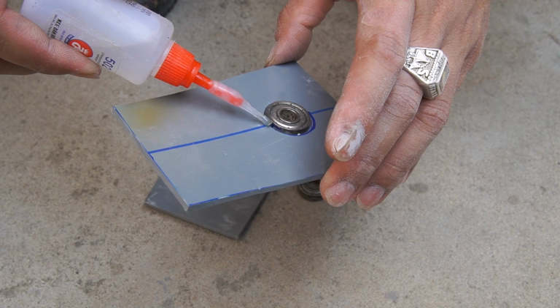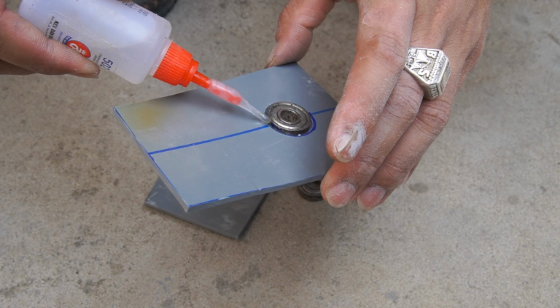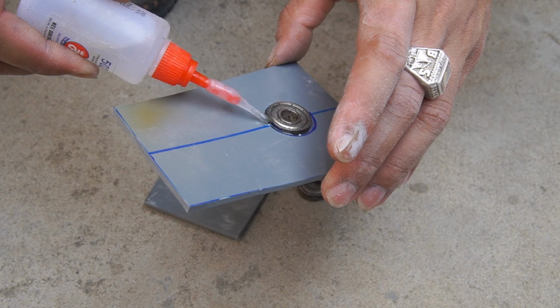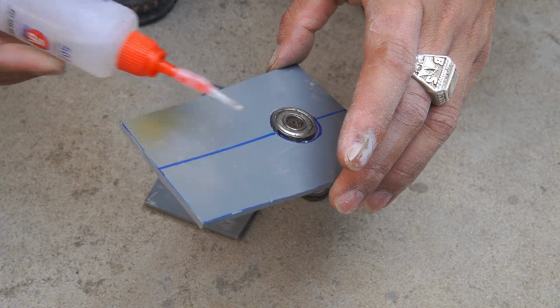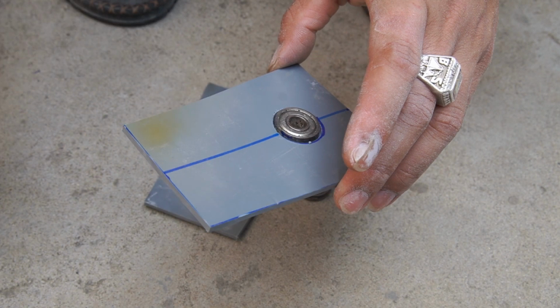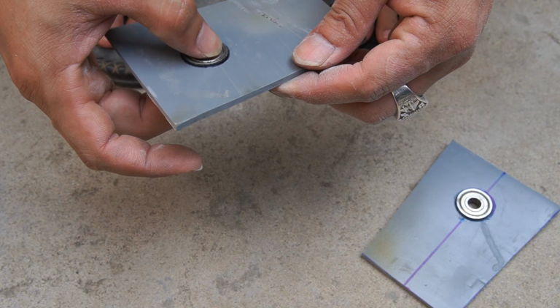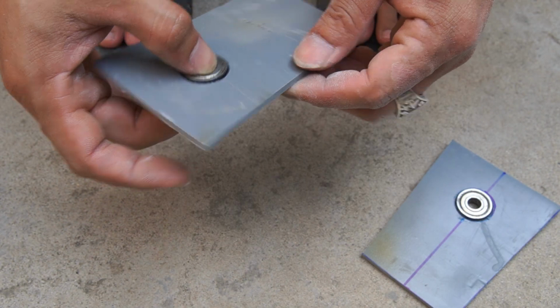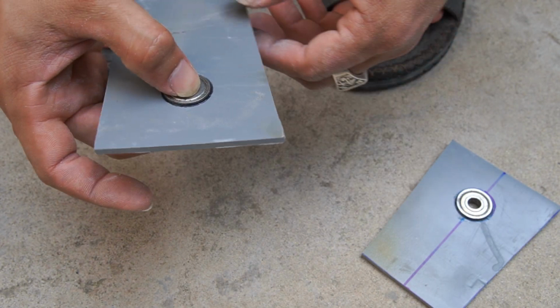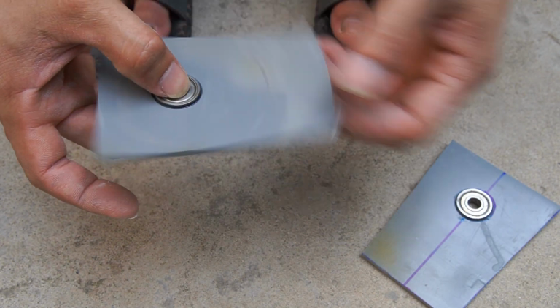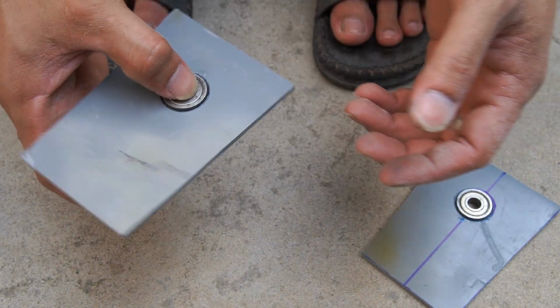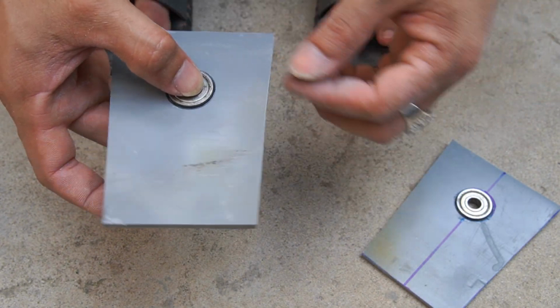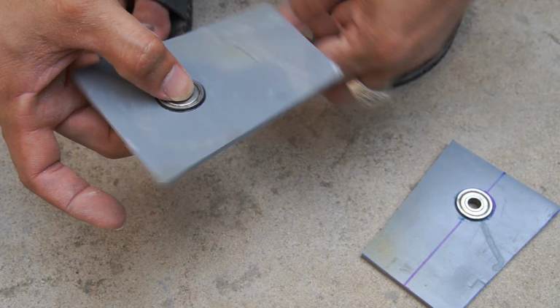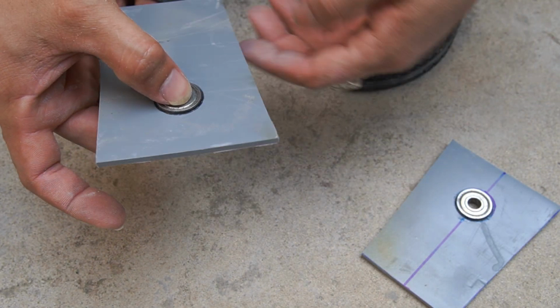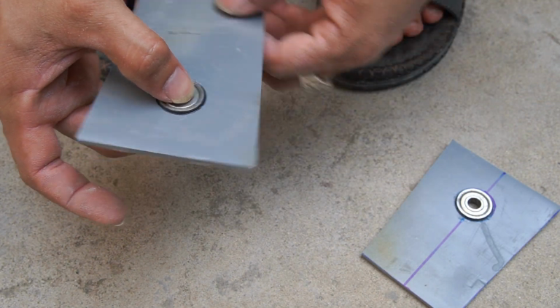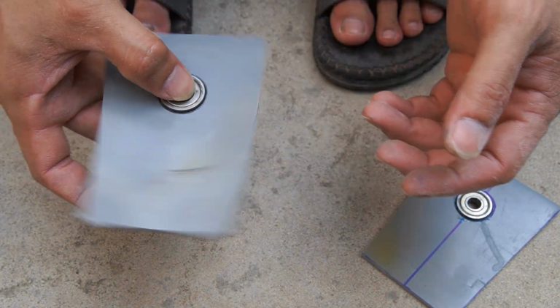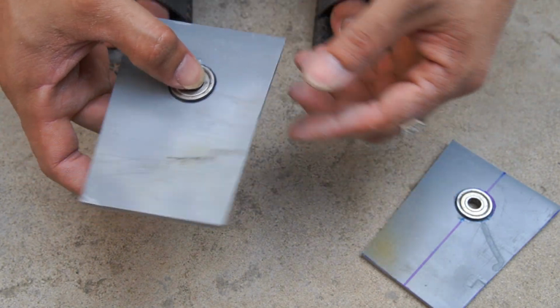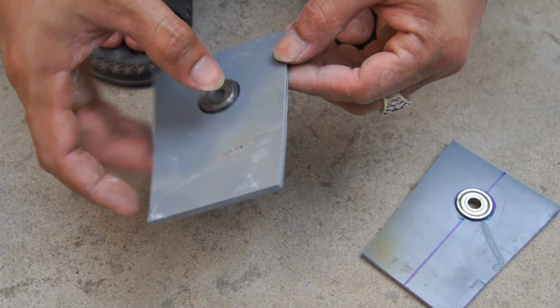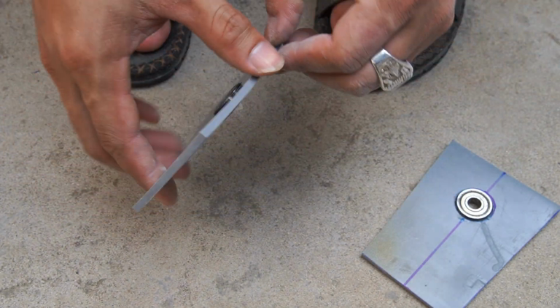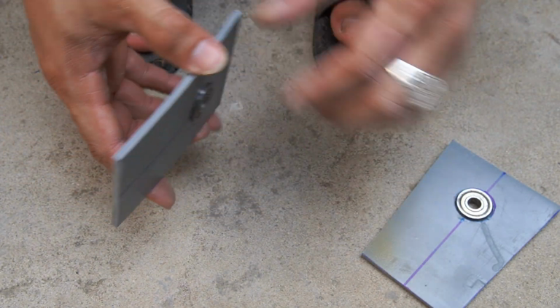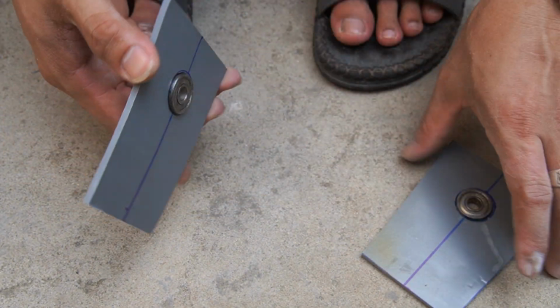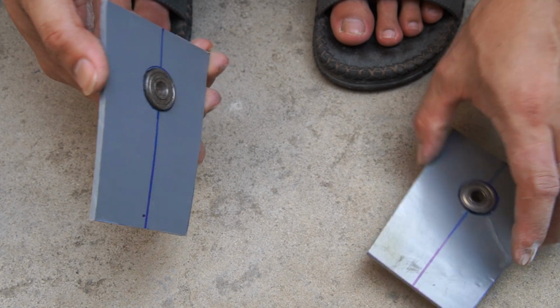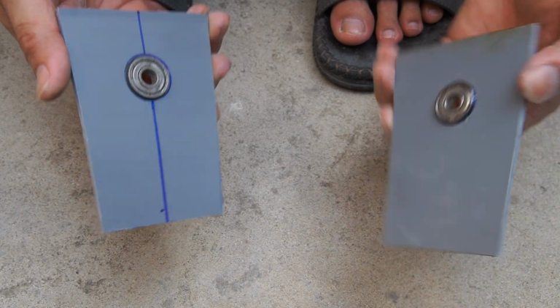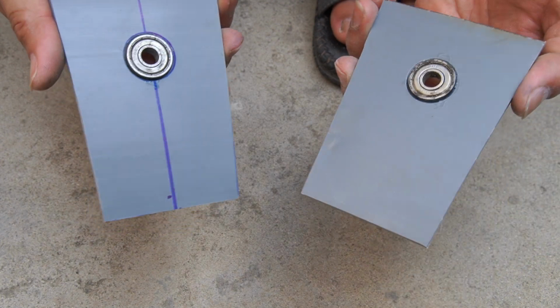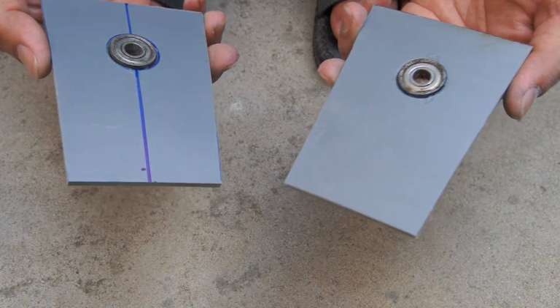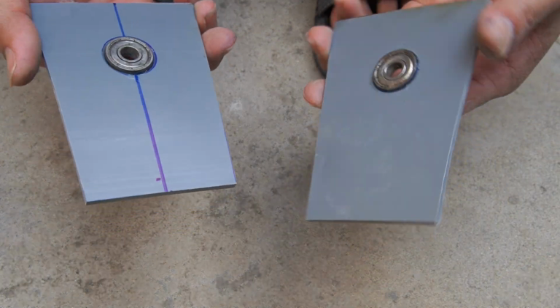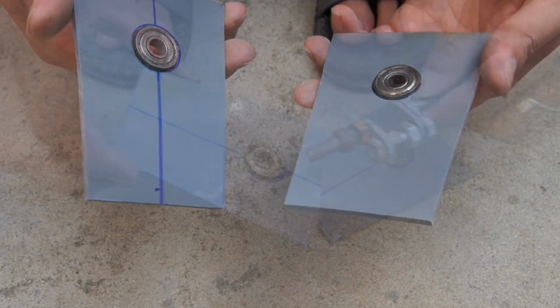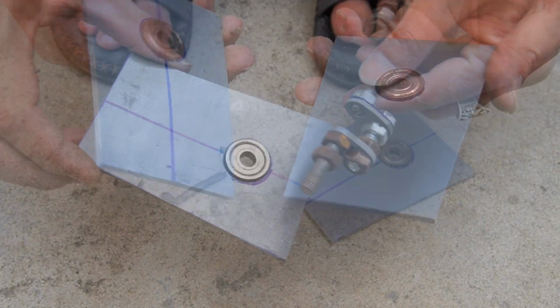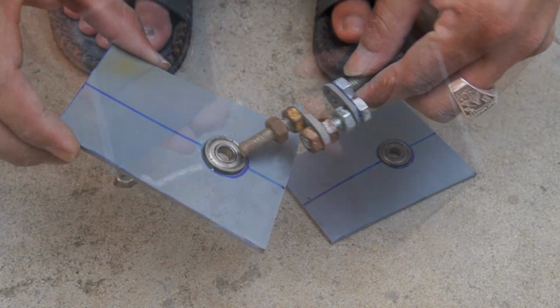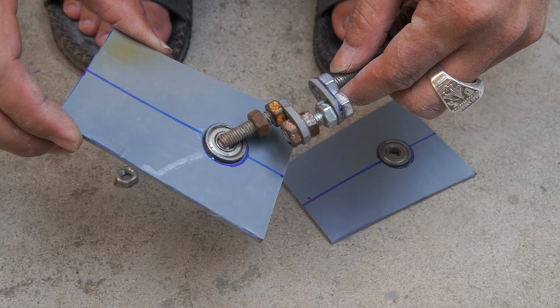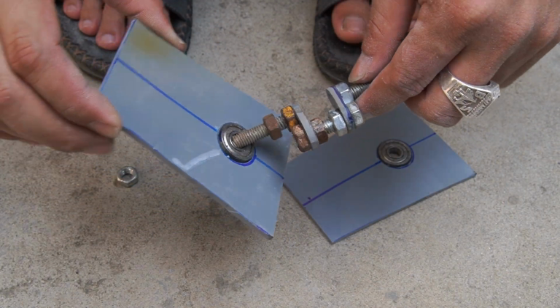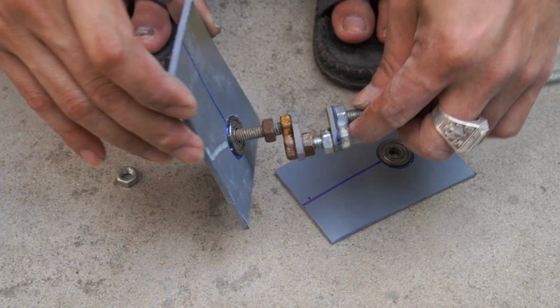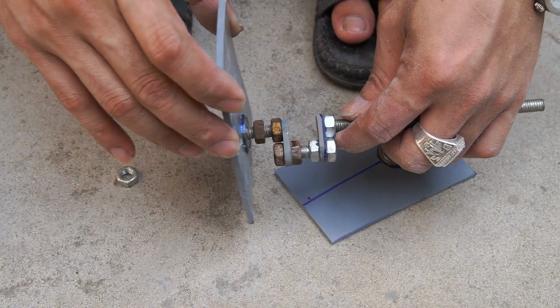I cut two more trapezoidal PVC sheets and drilled two holes in them. Then I installed two bearings into the two holes I just drilled.